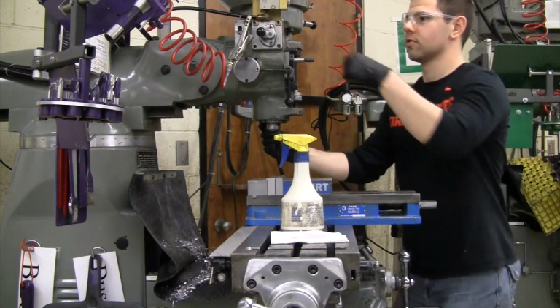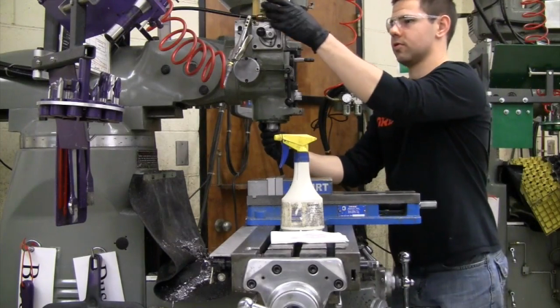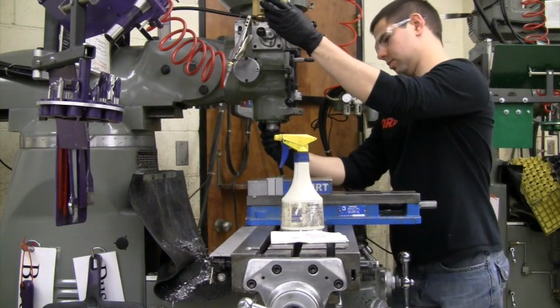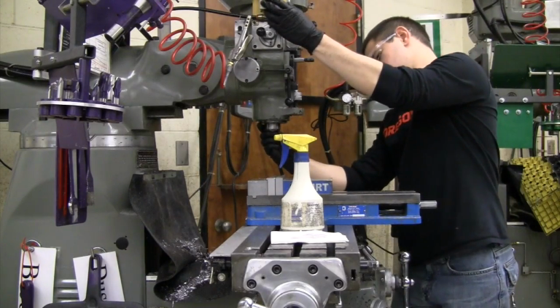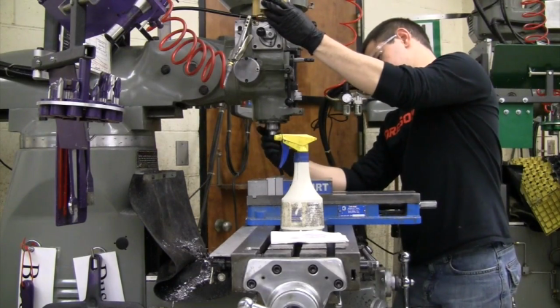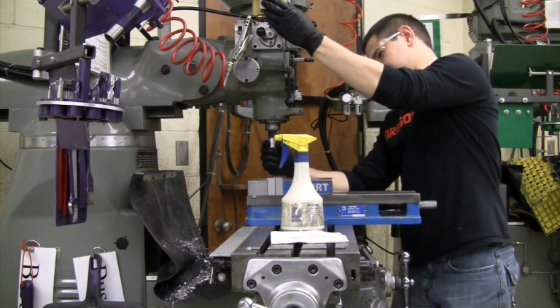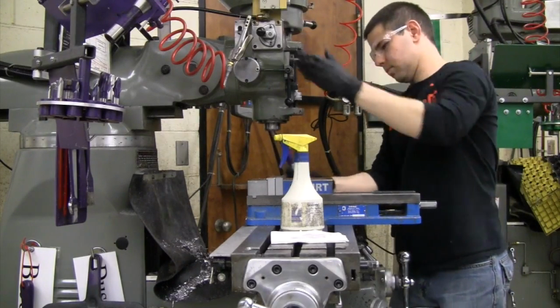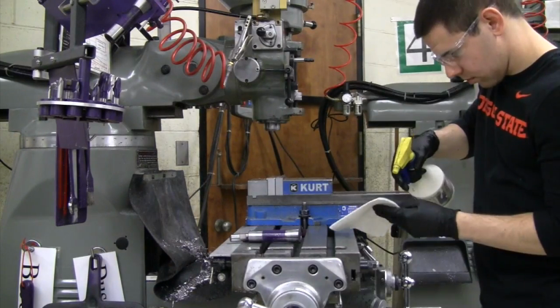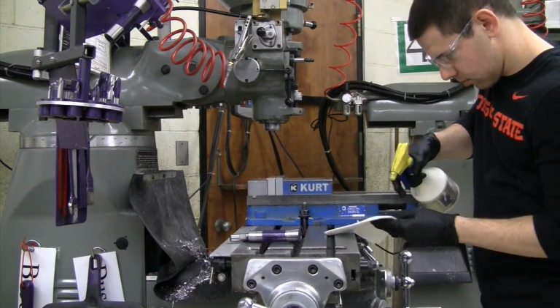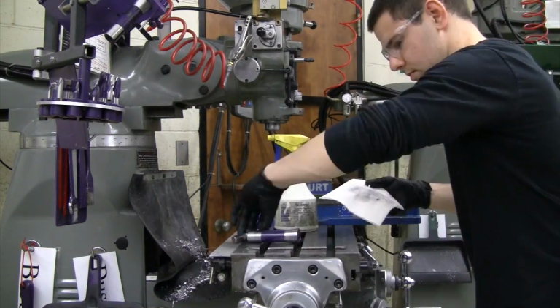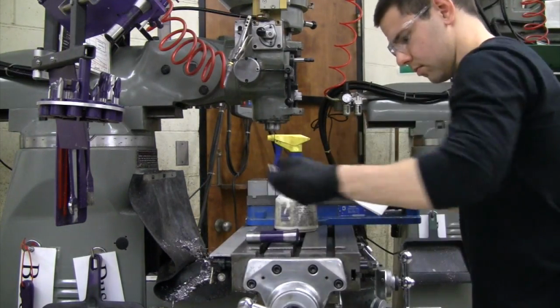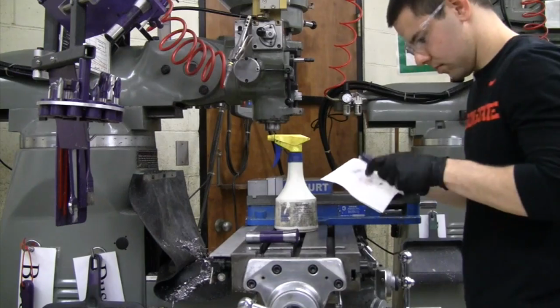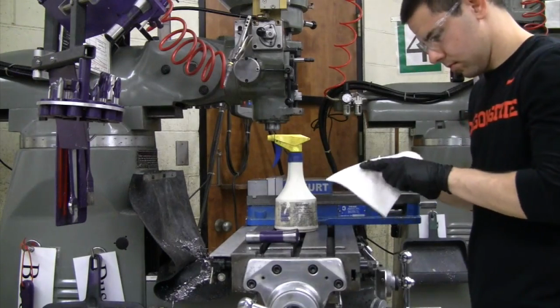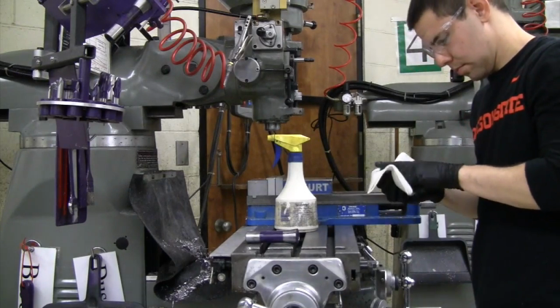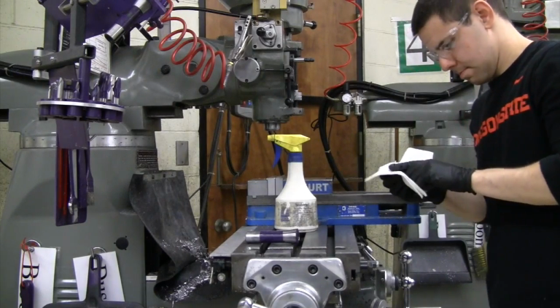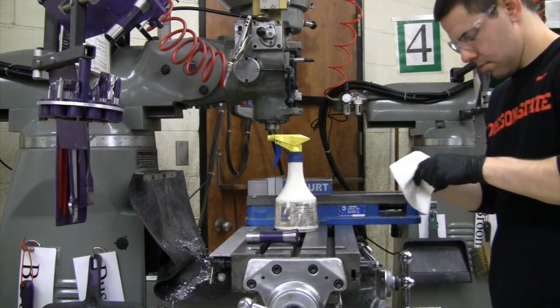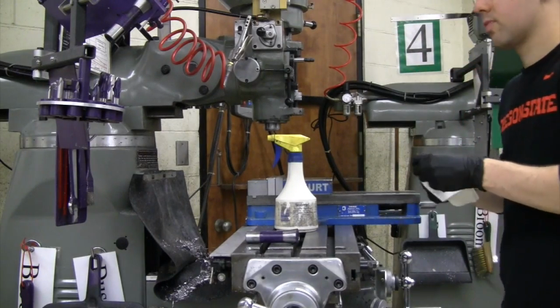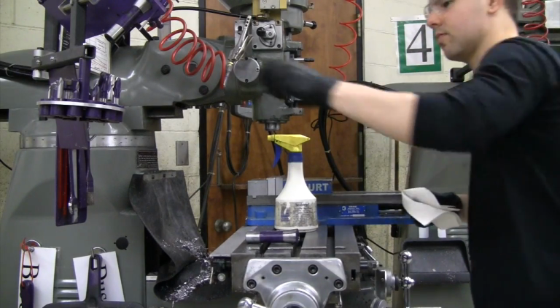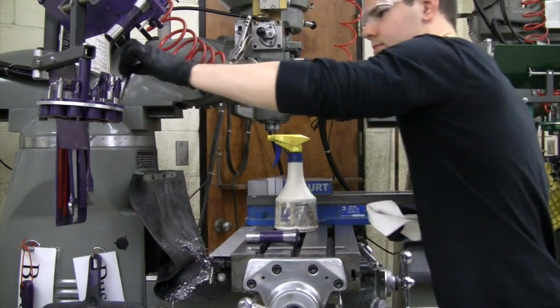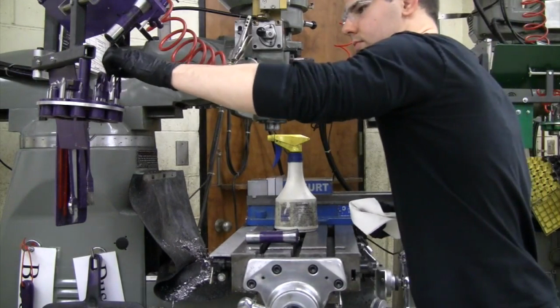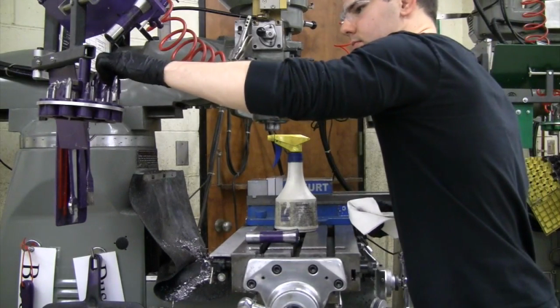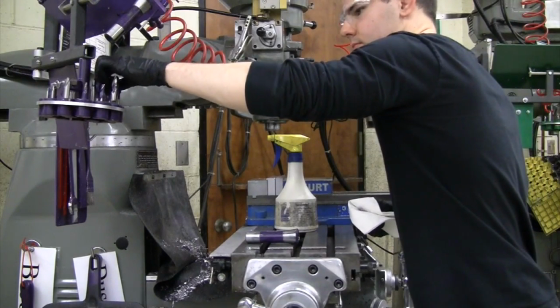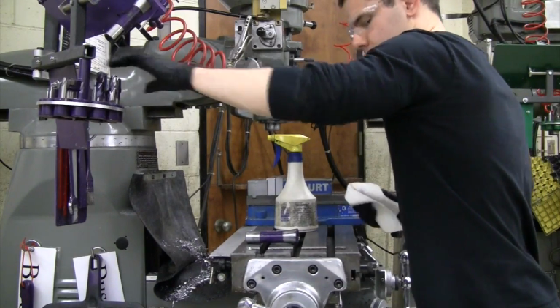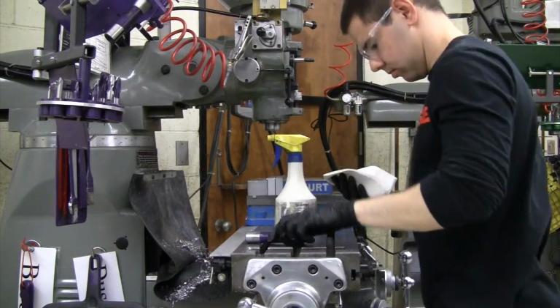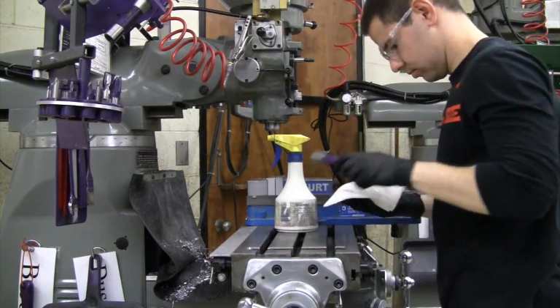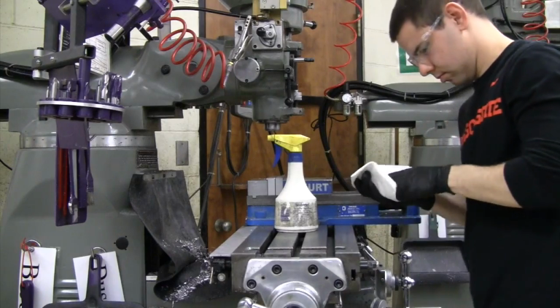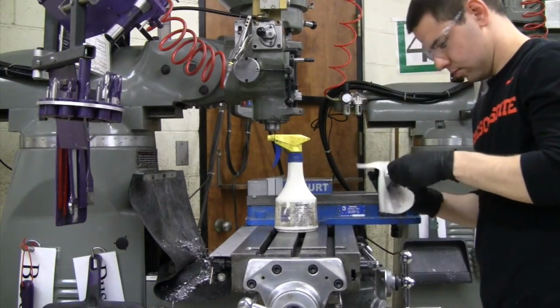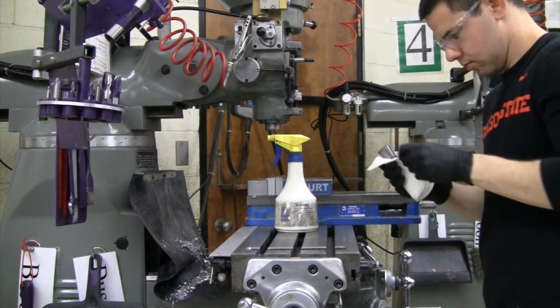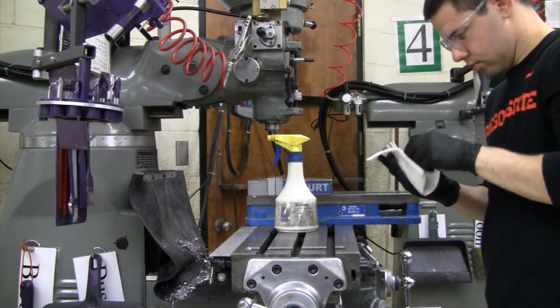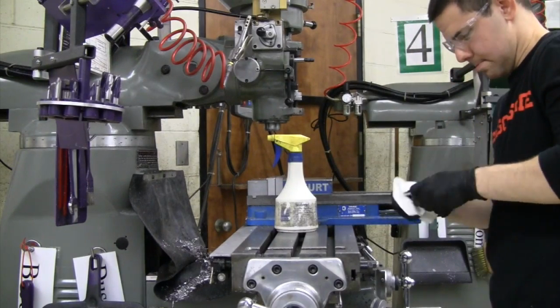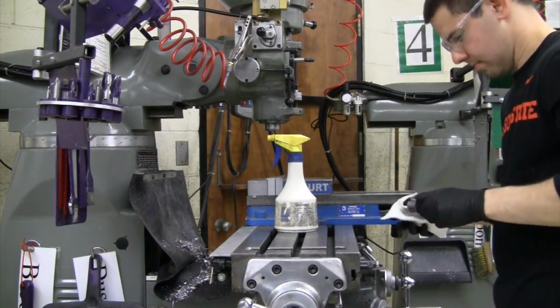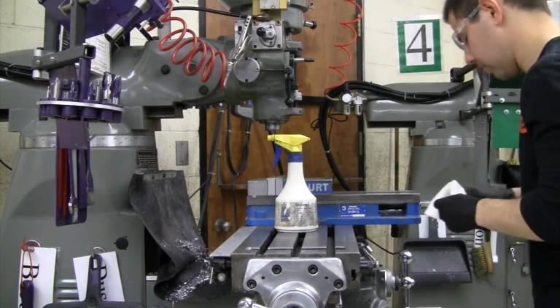First, remove your tool from the quill. Wipe the tool down with a rag and some WD-40 and return it to its proper place. If there are other tools that you have used, wipe those down as well and return them.